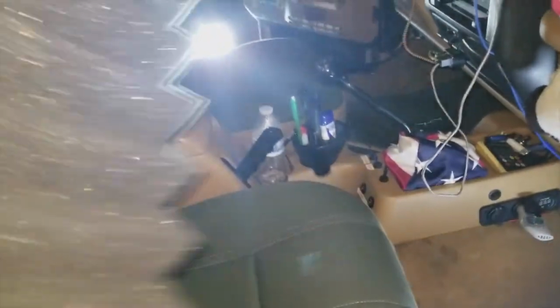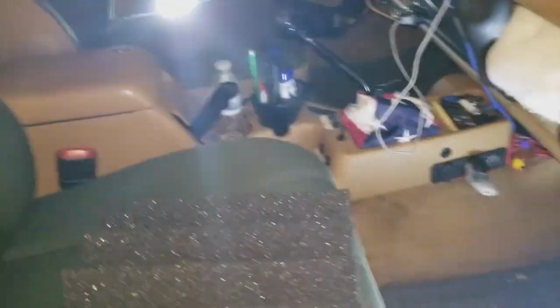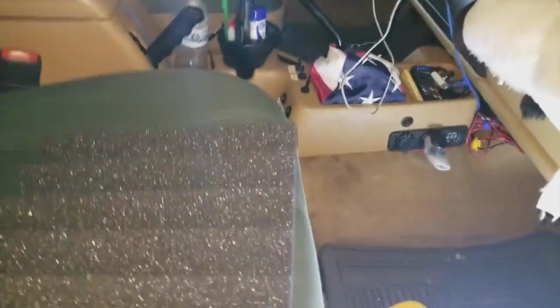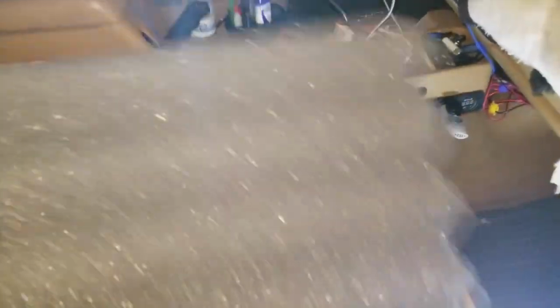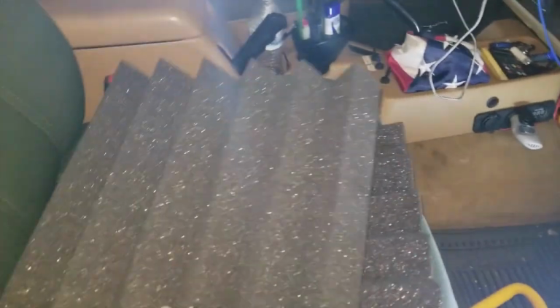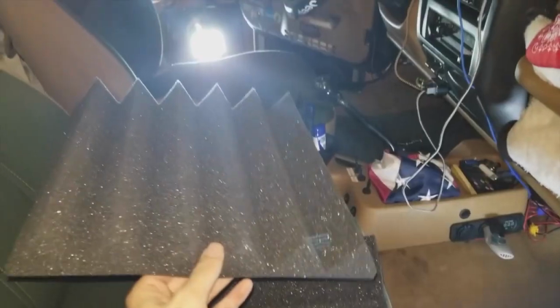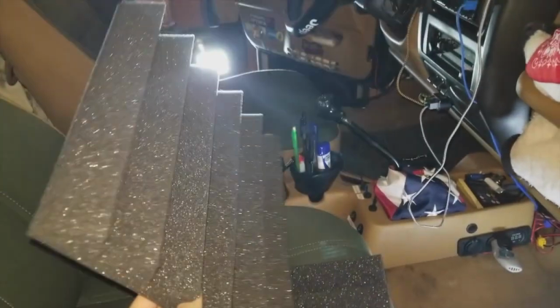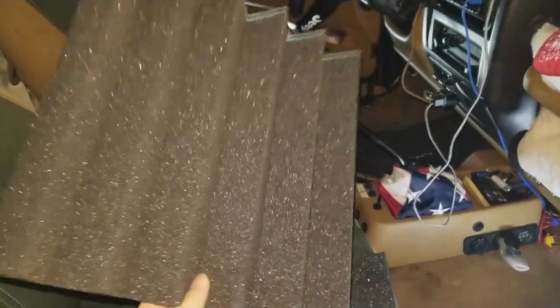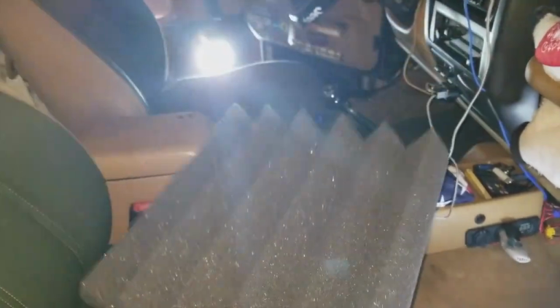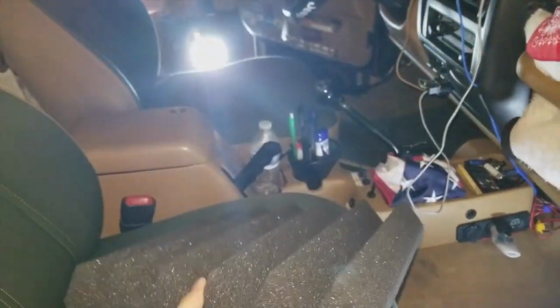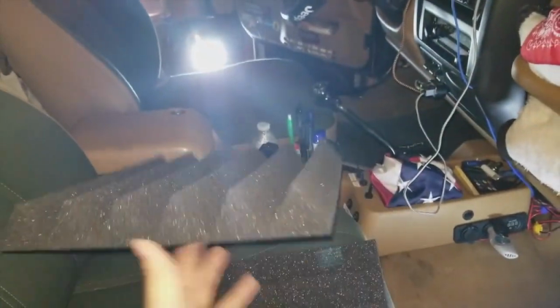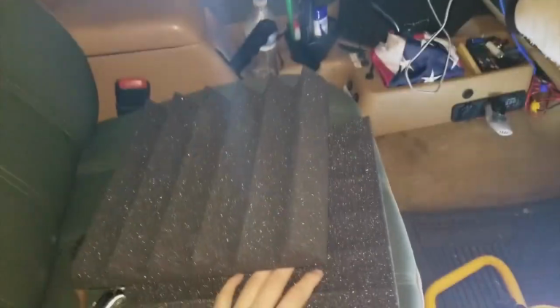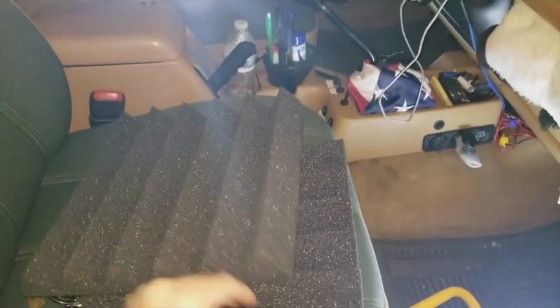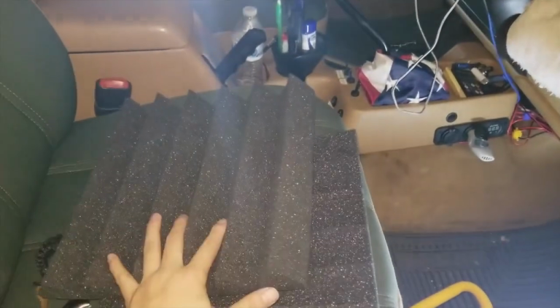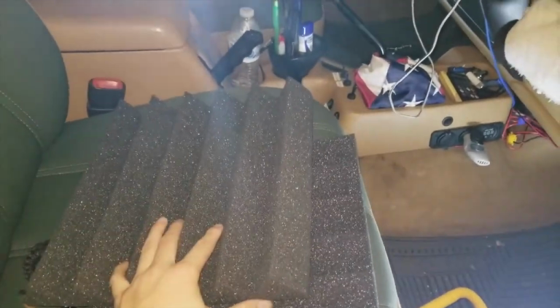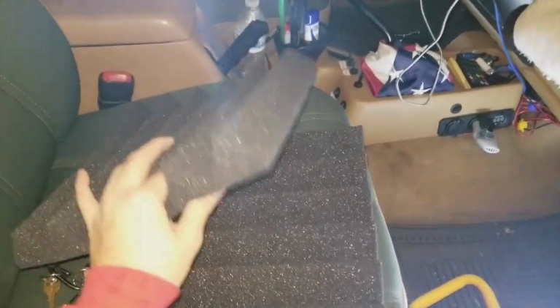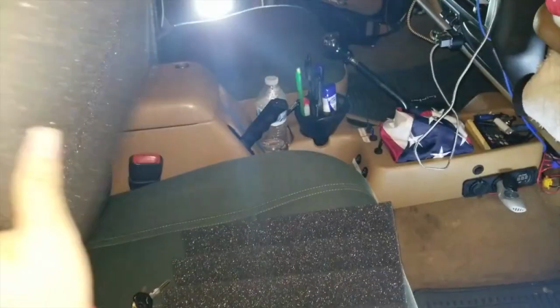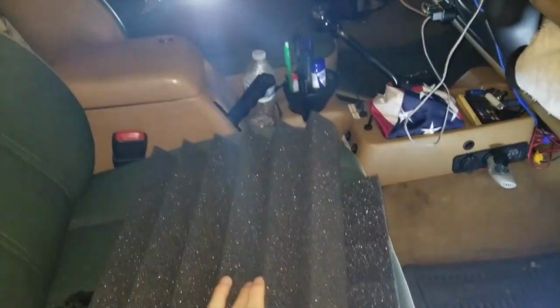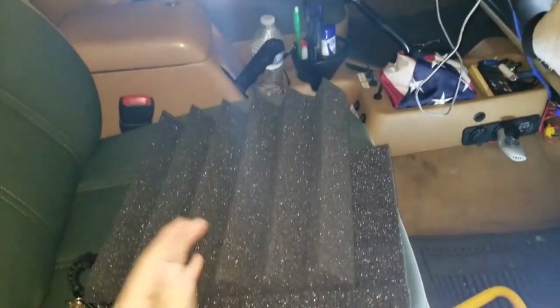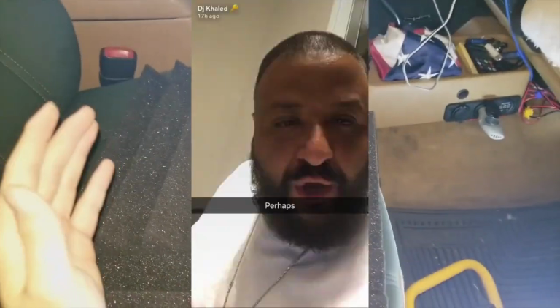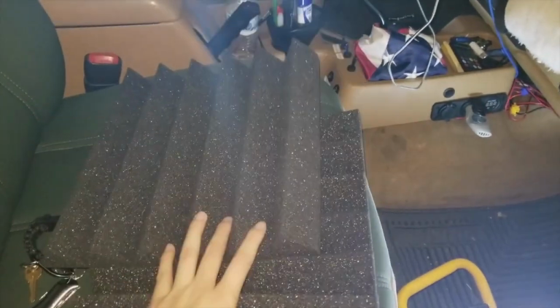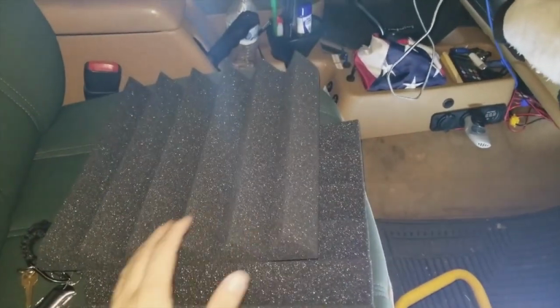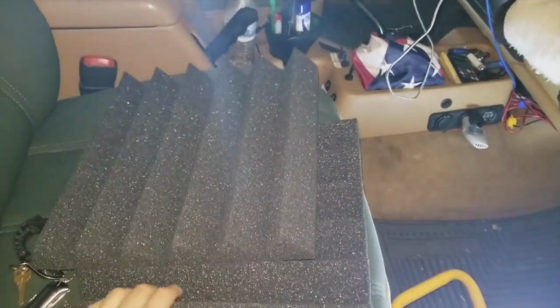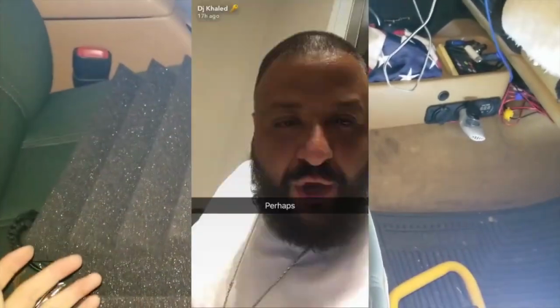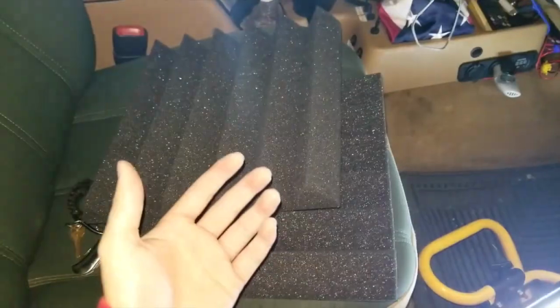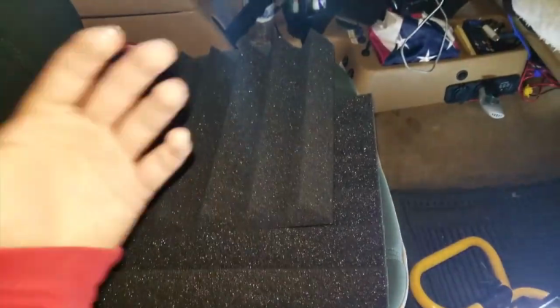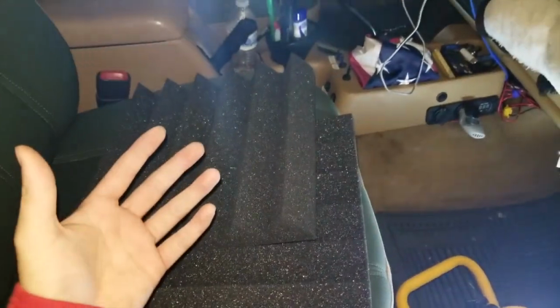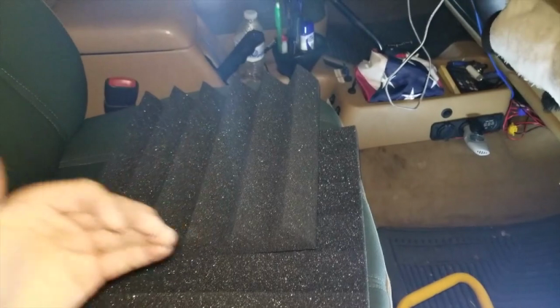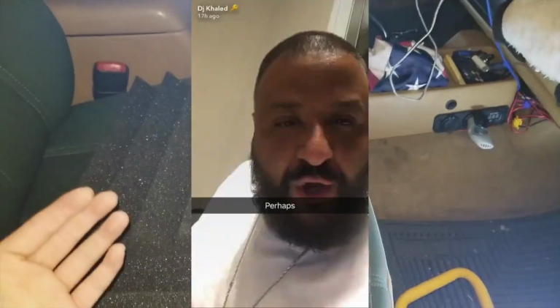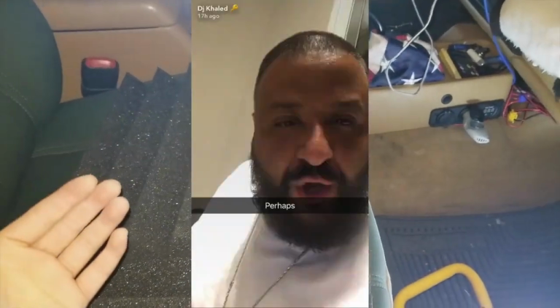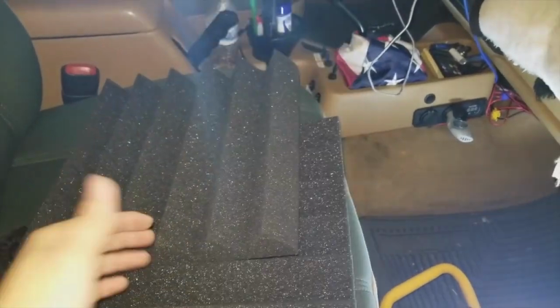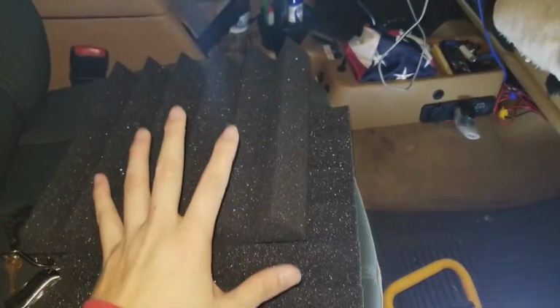I bought some studio foam. However, this is not for a music studio — this is for my Jeep, believe it or not. Do I sound crazy? Maybe. Is it impractical? Probably. Is it overkill? Yes. And is it cool? It's totally cool.